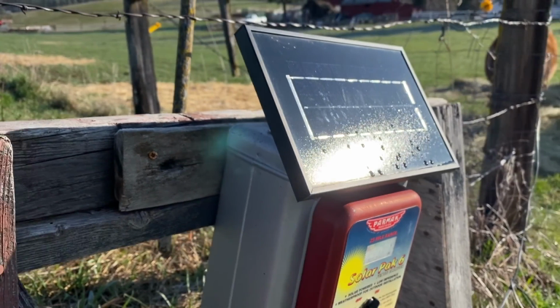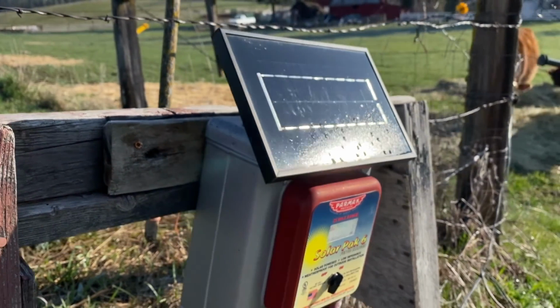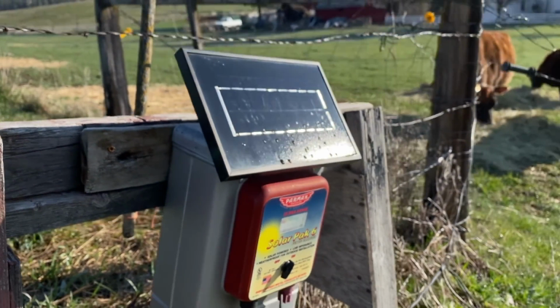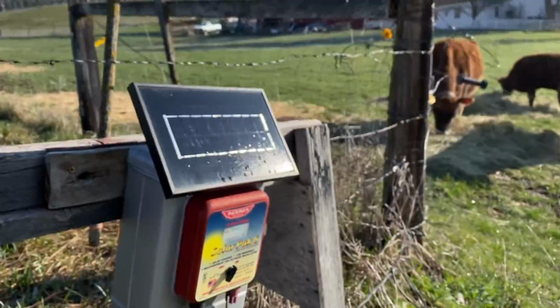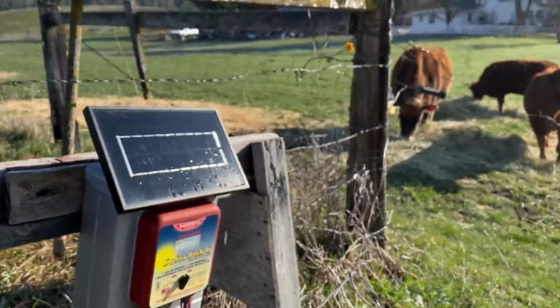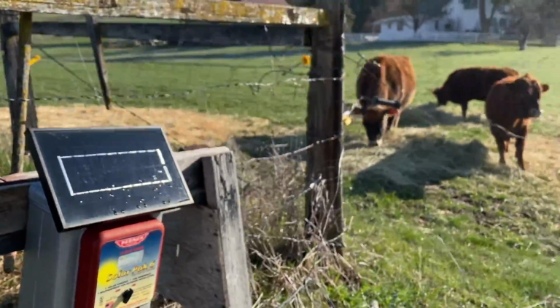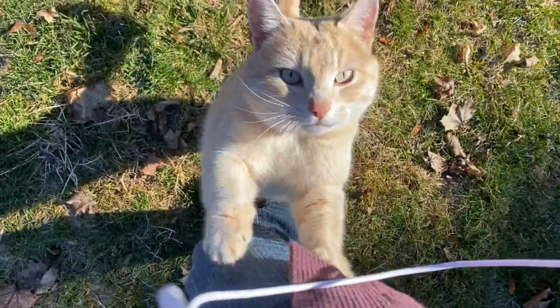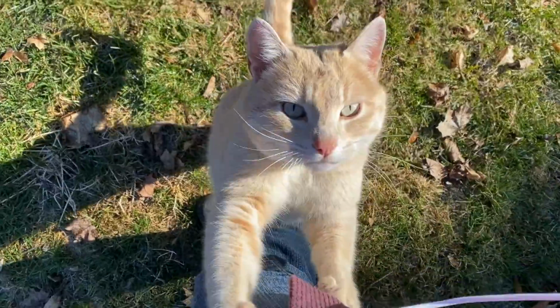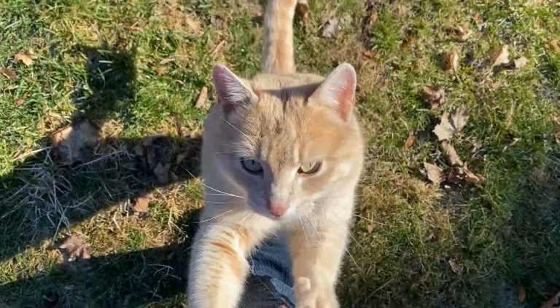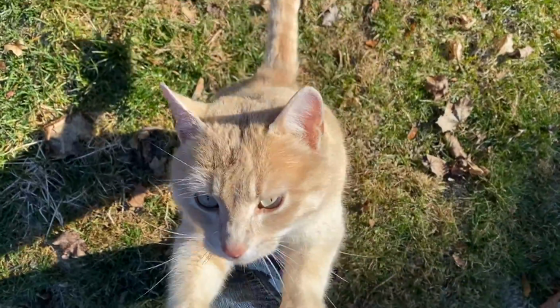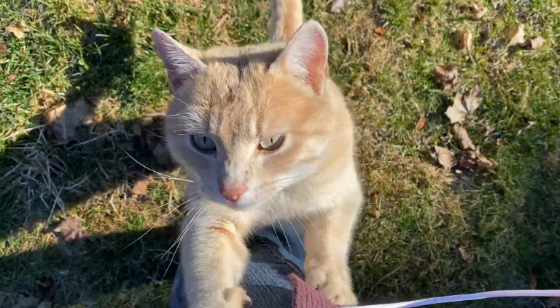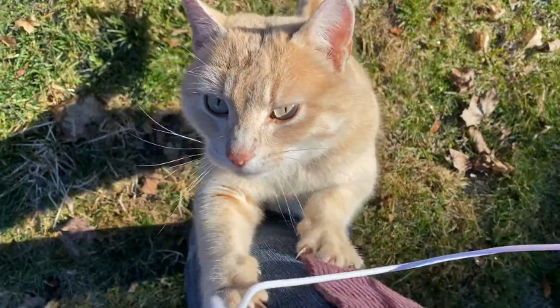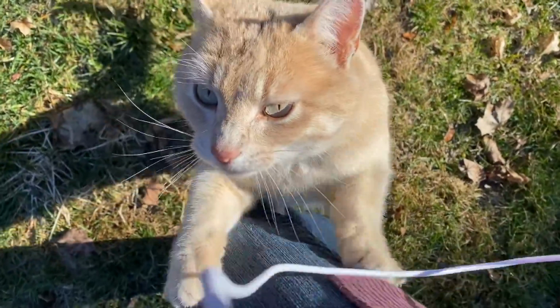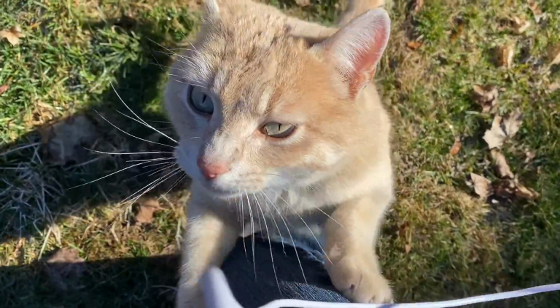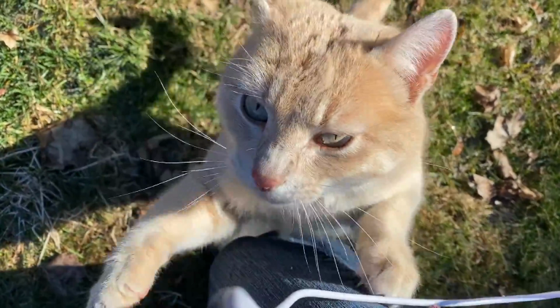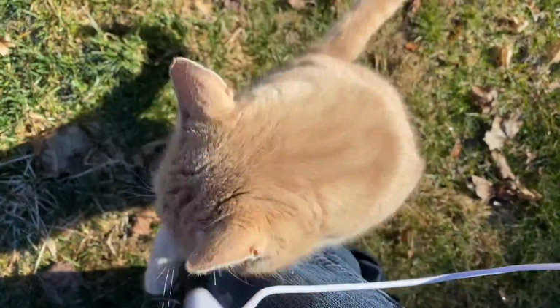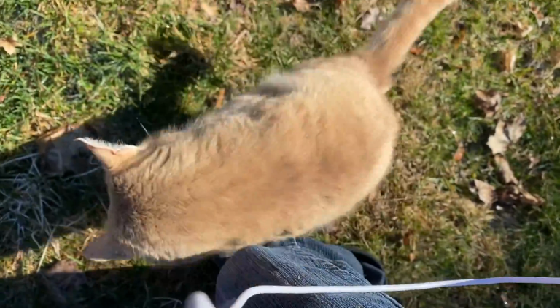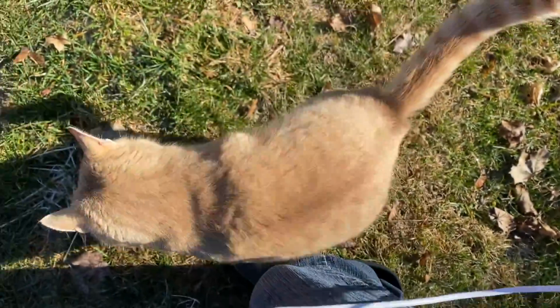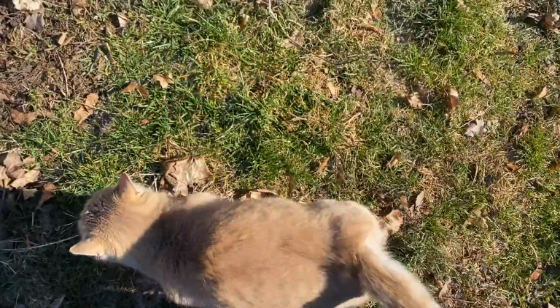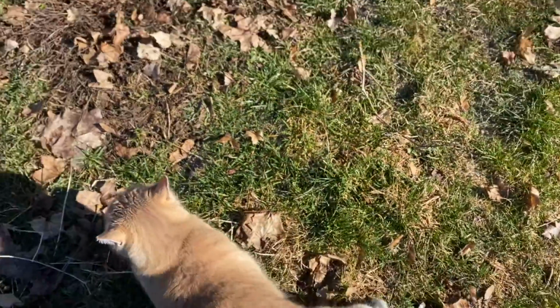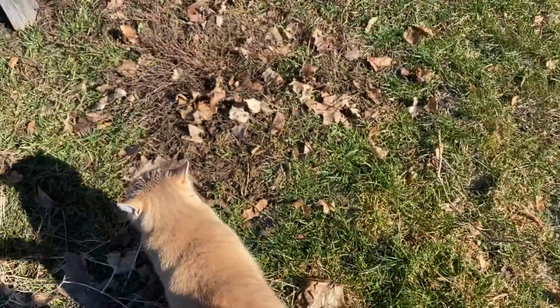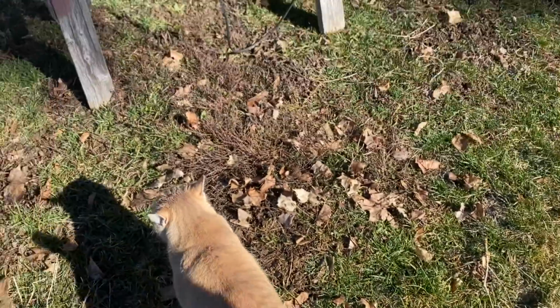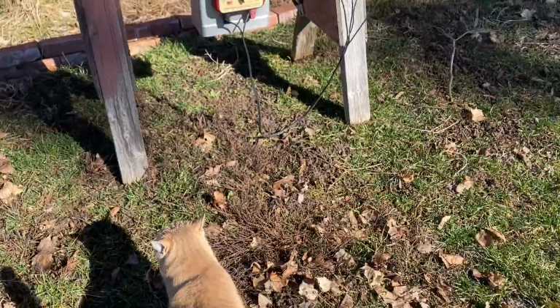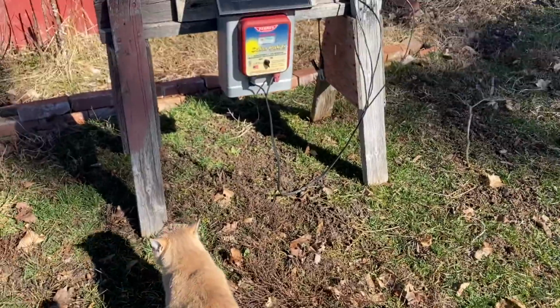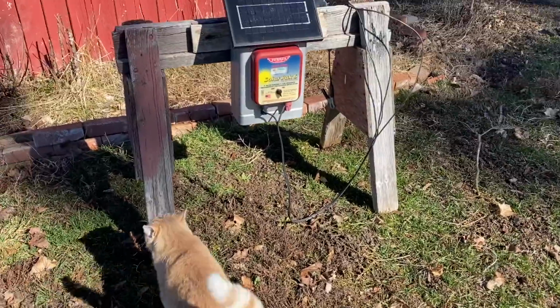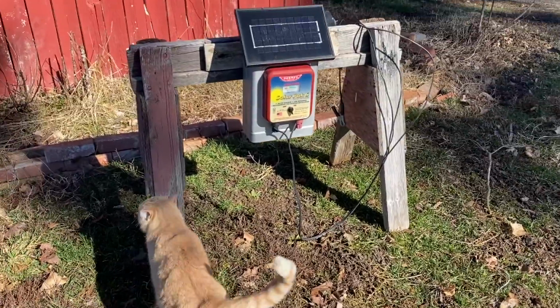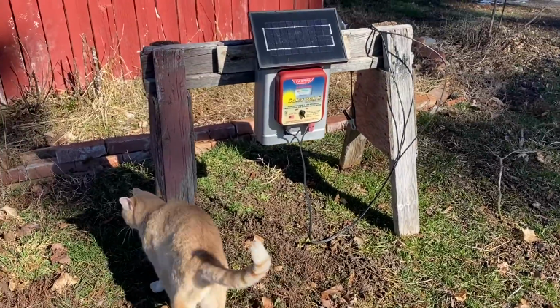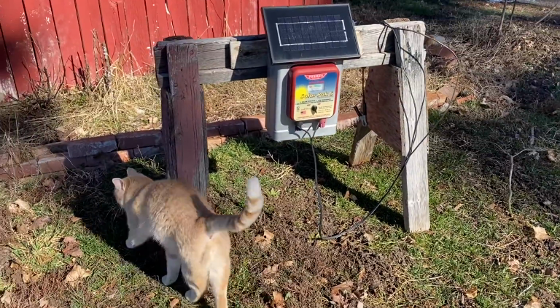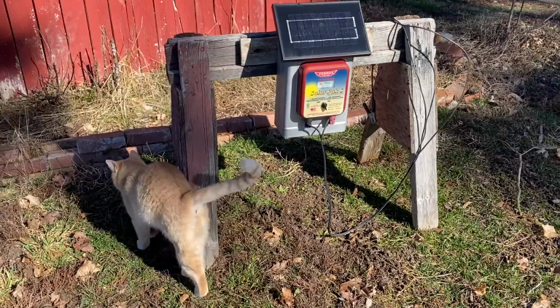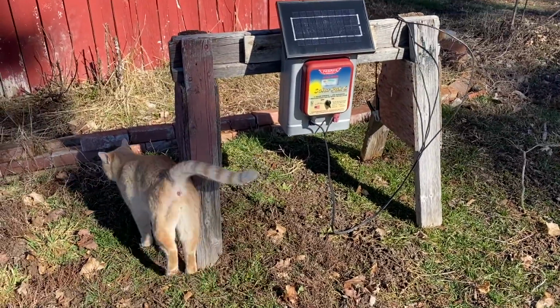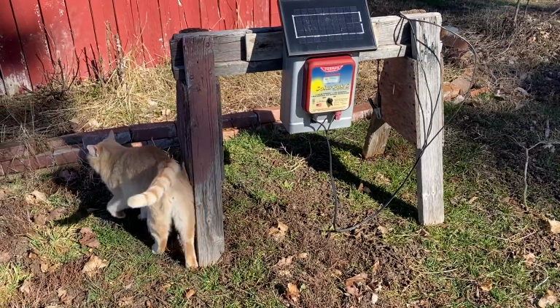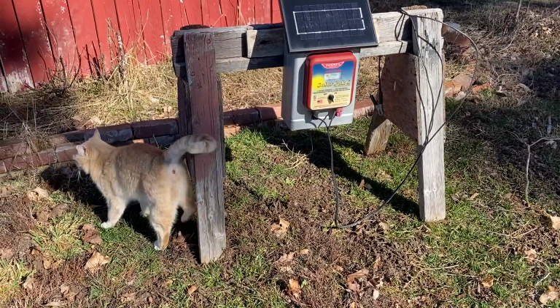Now that we're all done replacing the battery, I have brought it back out and it is now in the sun to fully charge up before I turn it on and hook it back up.